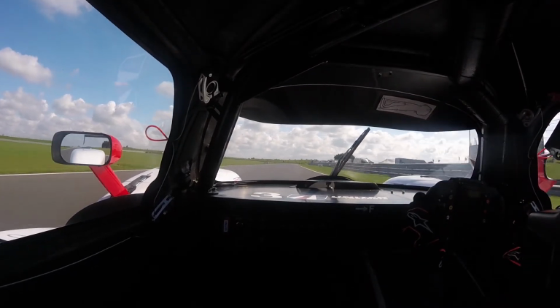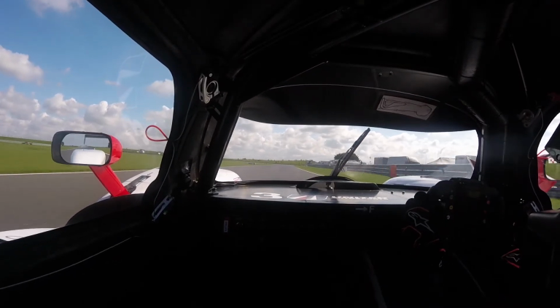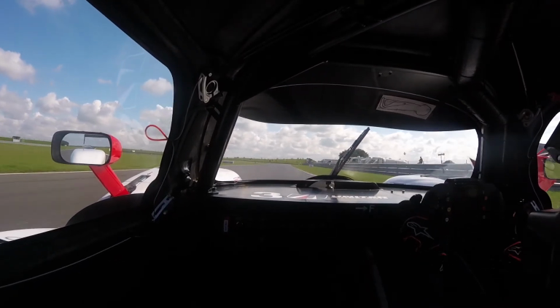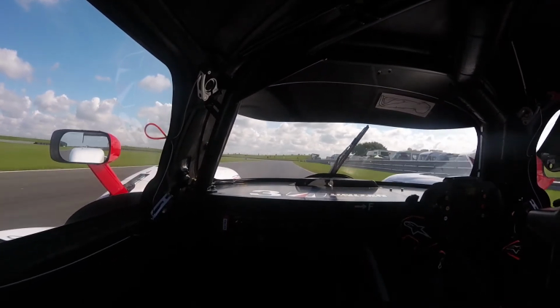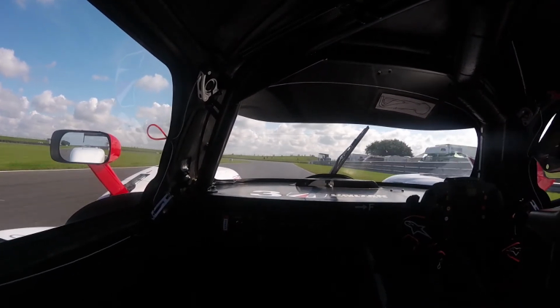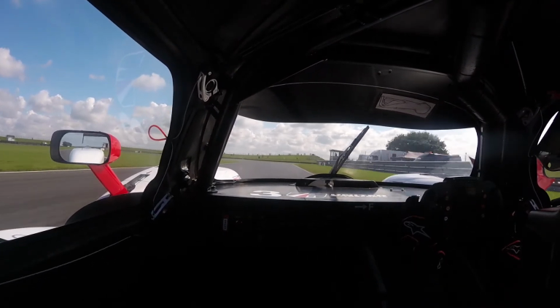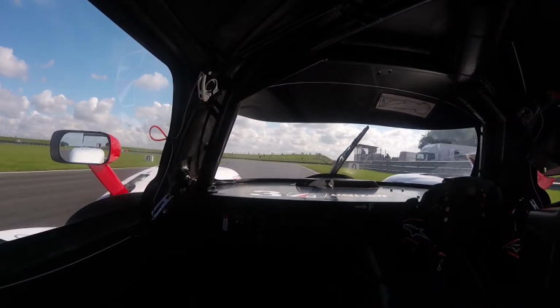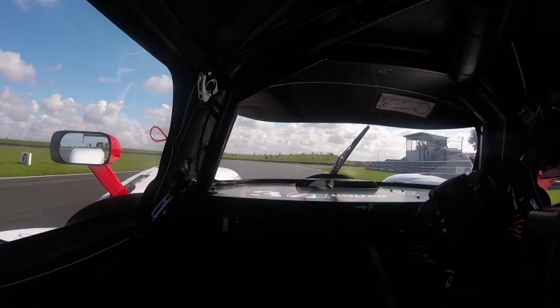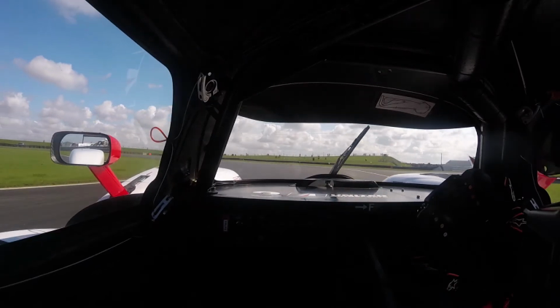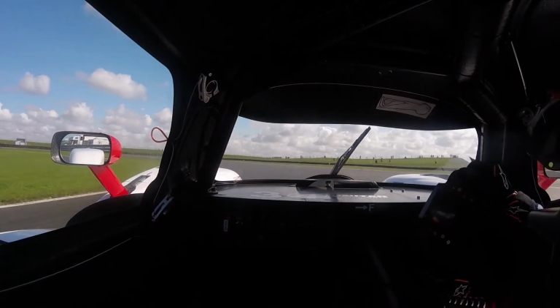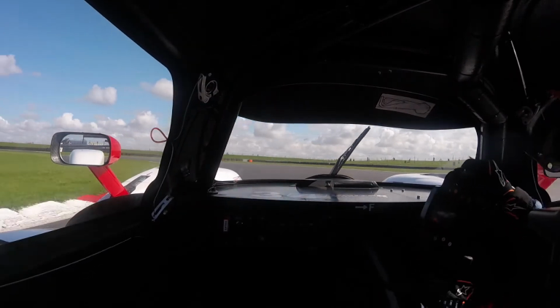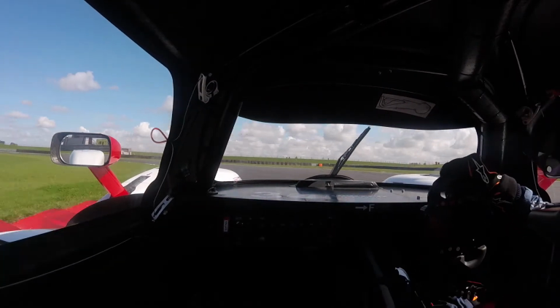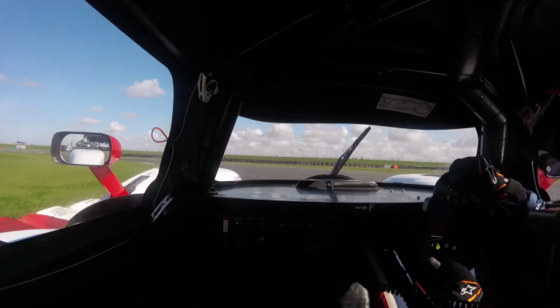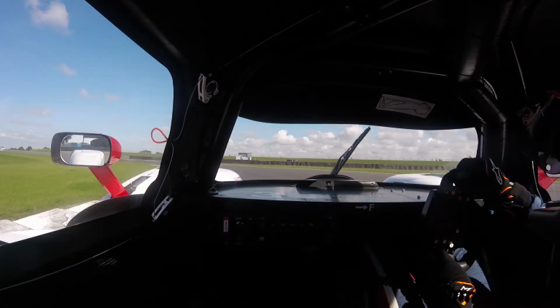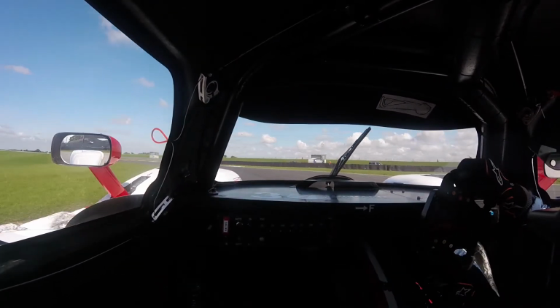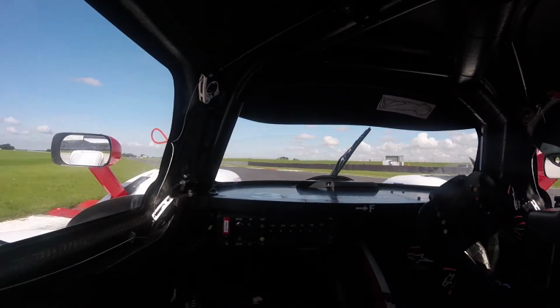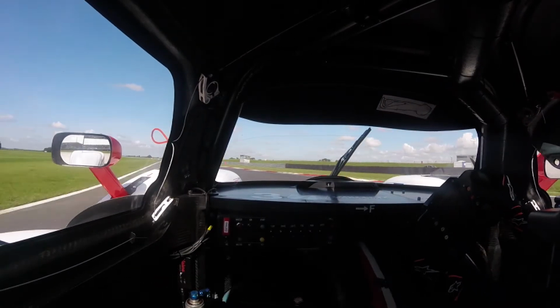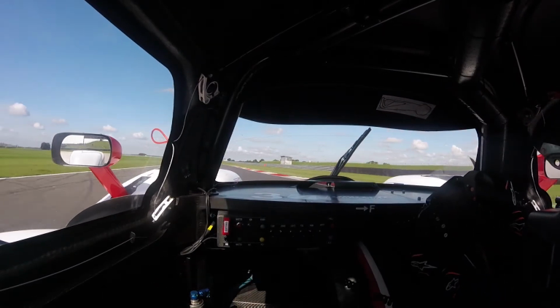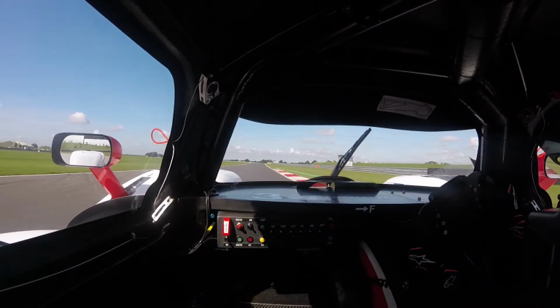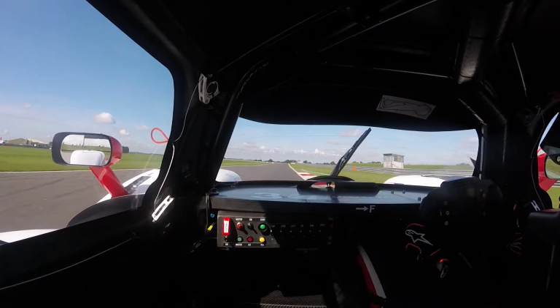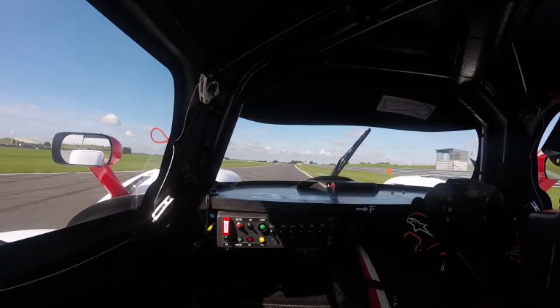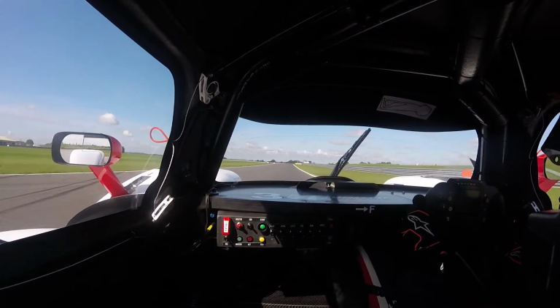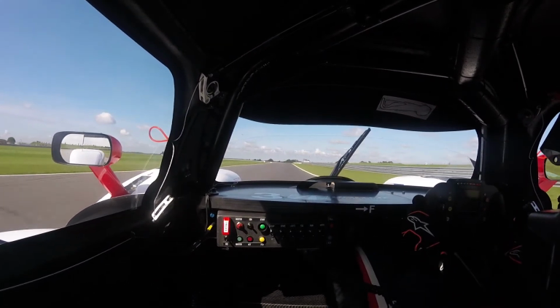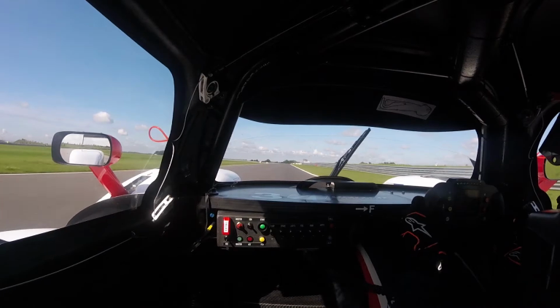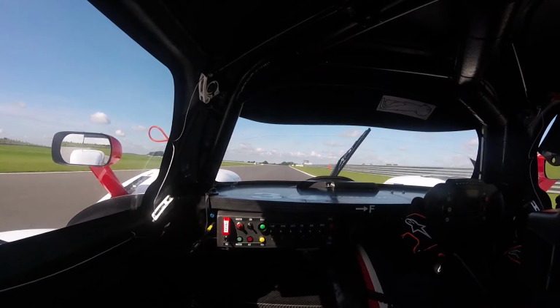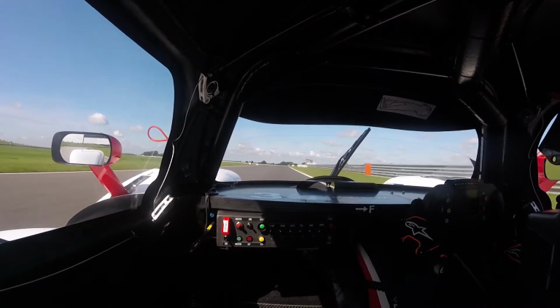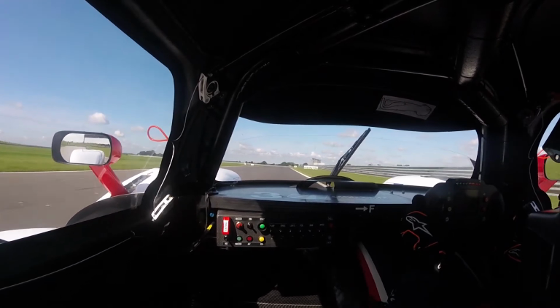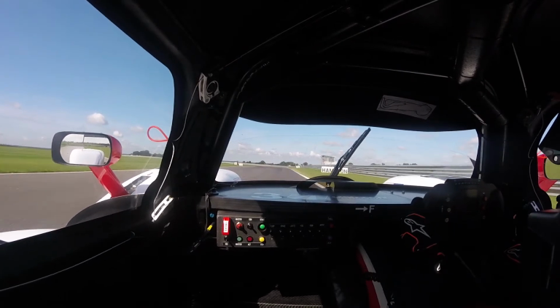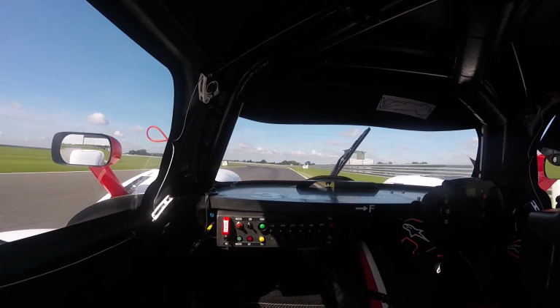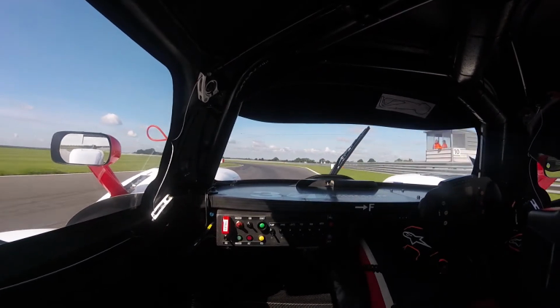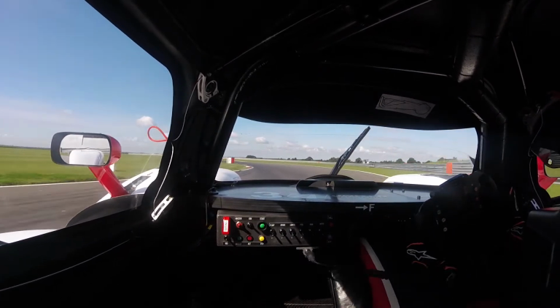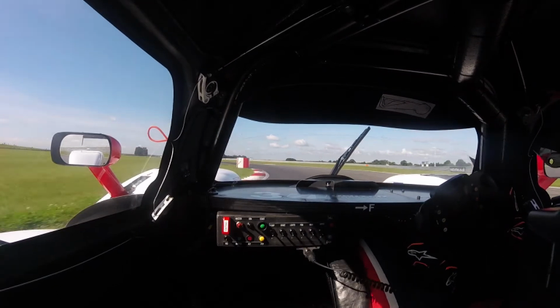Coming down into the hairpin at Turn 4. There's a heavy brake and turn in — you're really looking to stop, V the car and fire it out to try and maximise that next part of the straight.